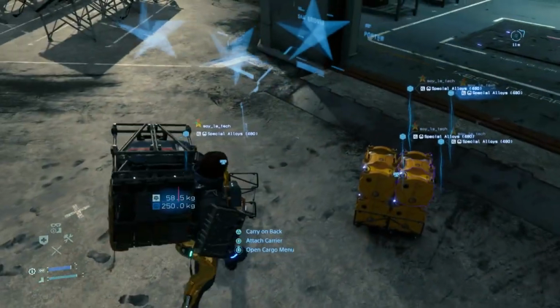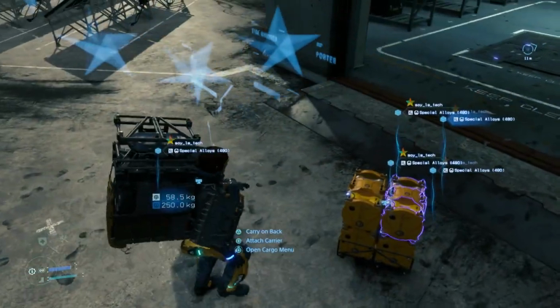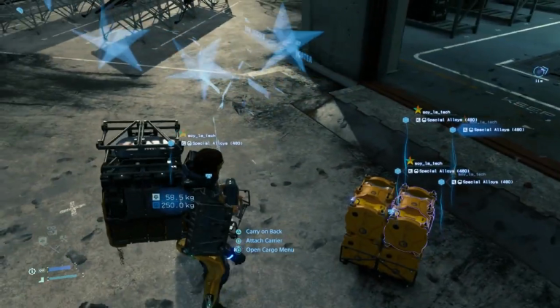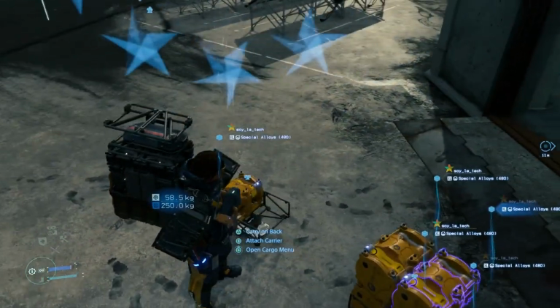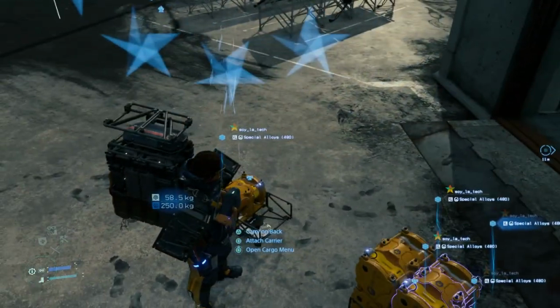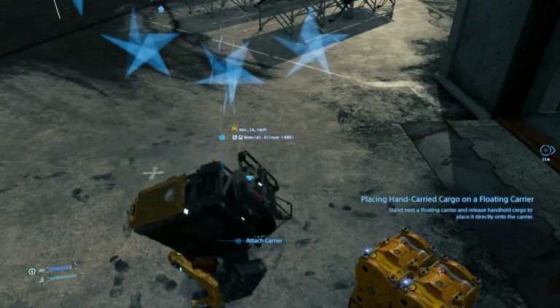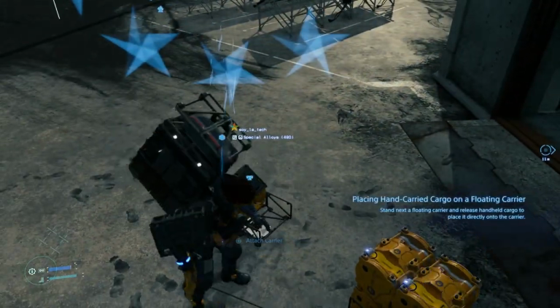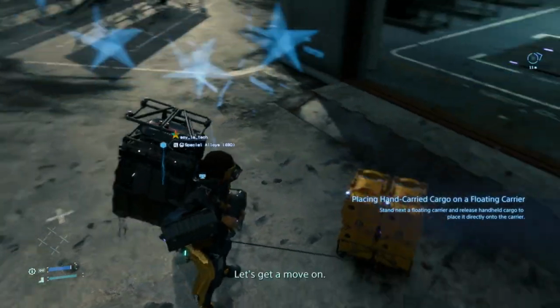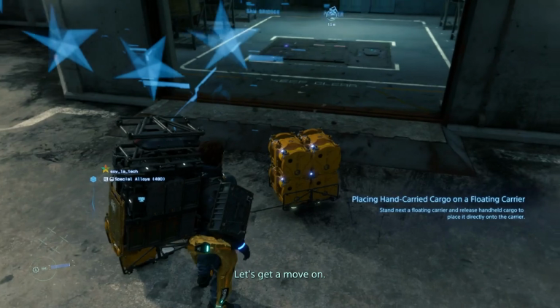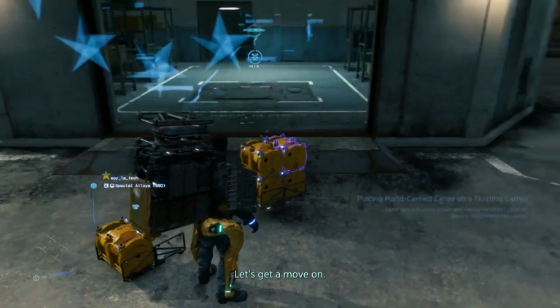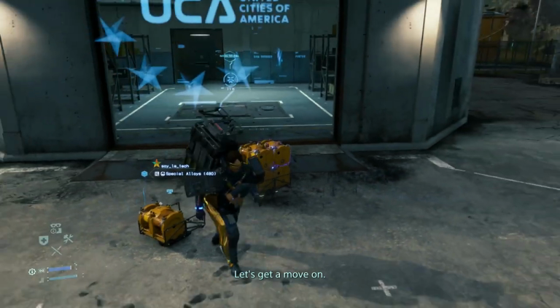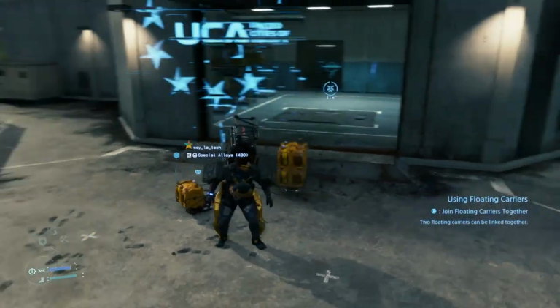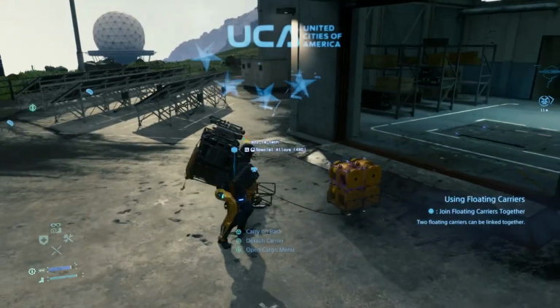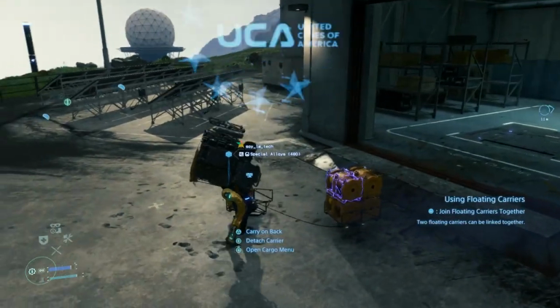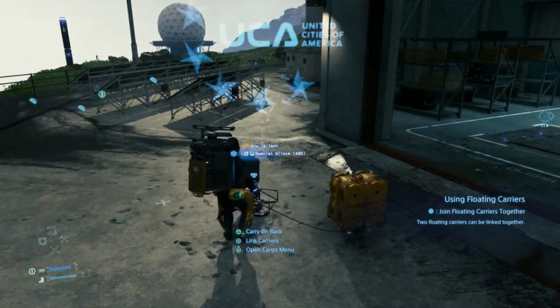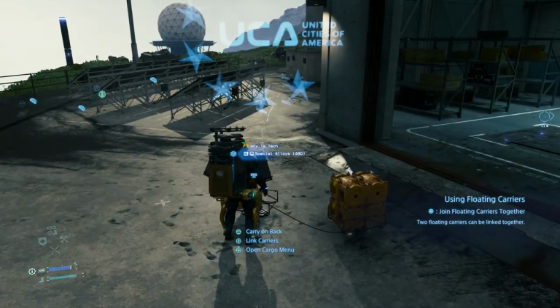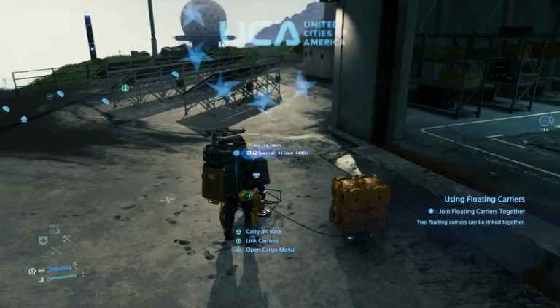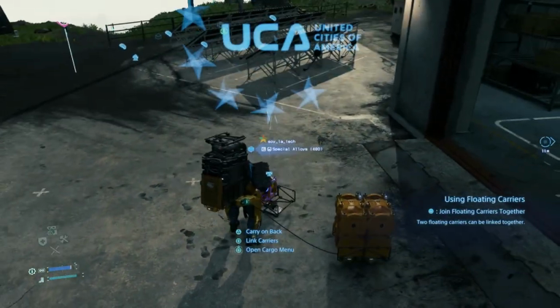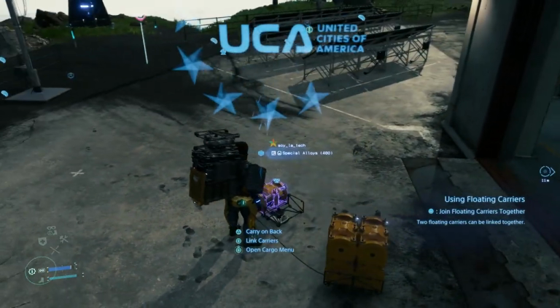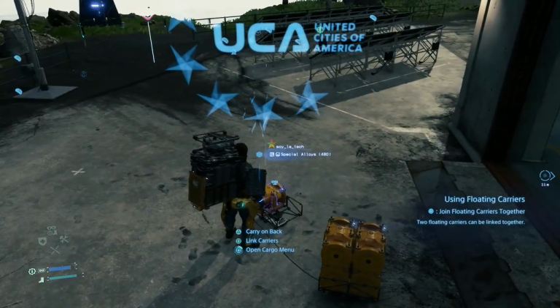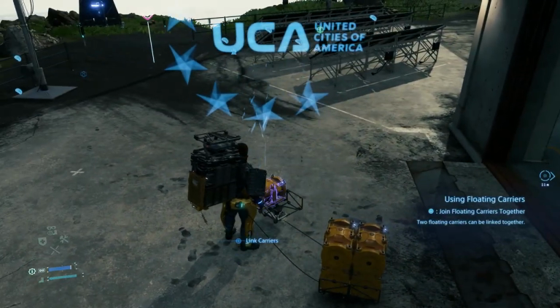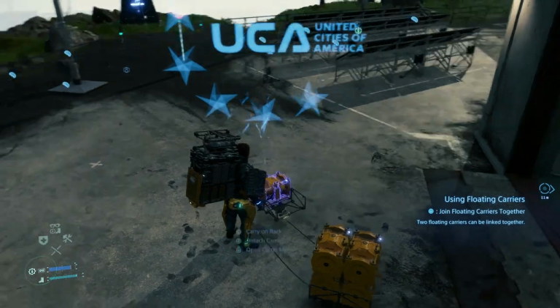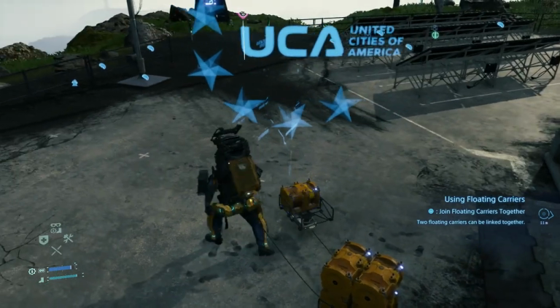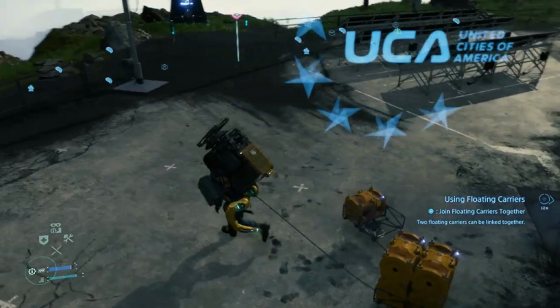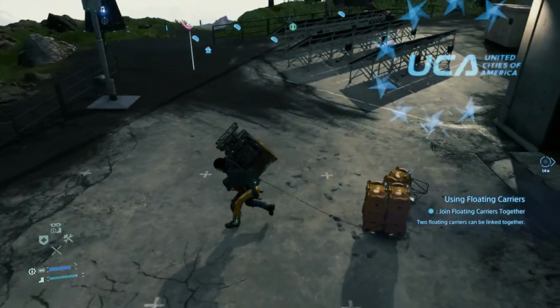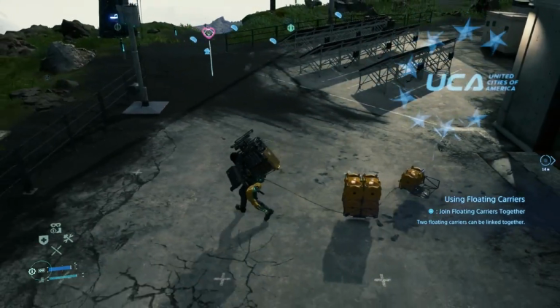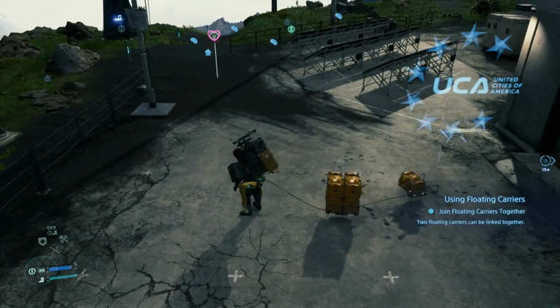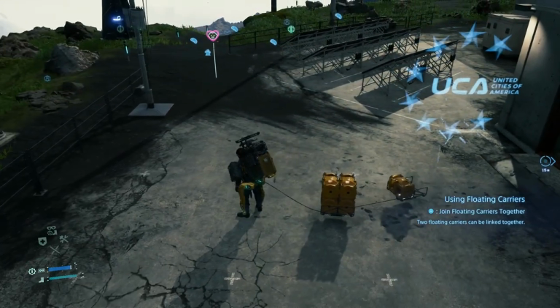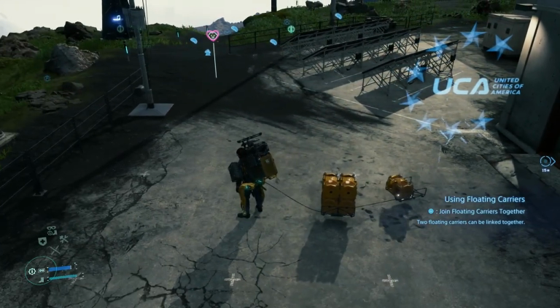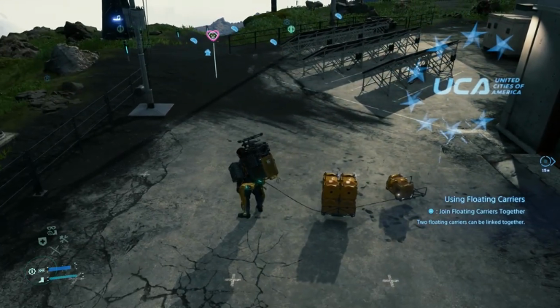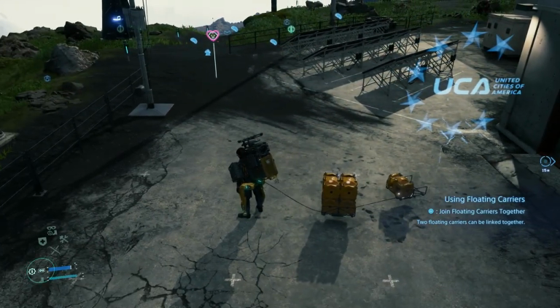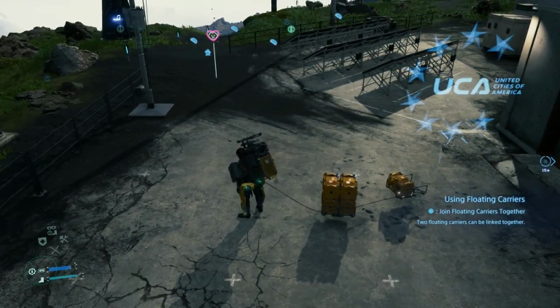Once everything is set, stand in front of the Cargo Carrier and press Square to attach the carrier to you so you can now move freely and the carrier follows. The carrier won't move if you don't attach it to yourself.